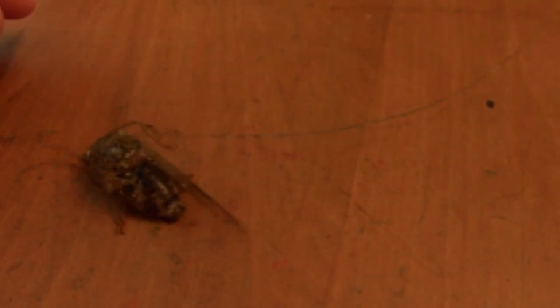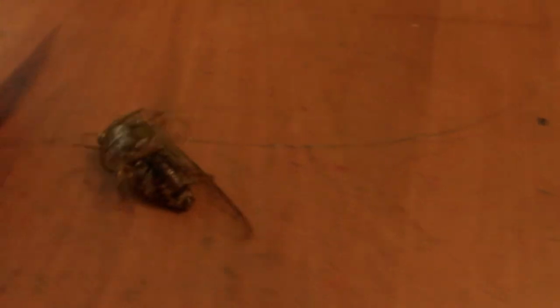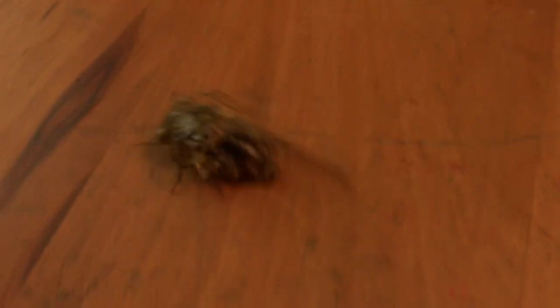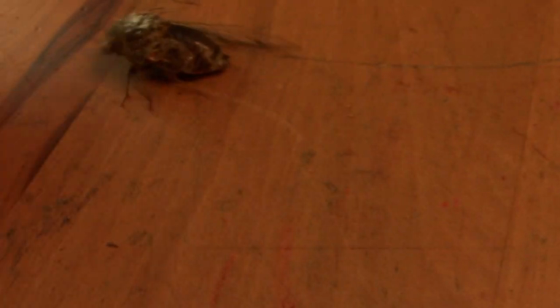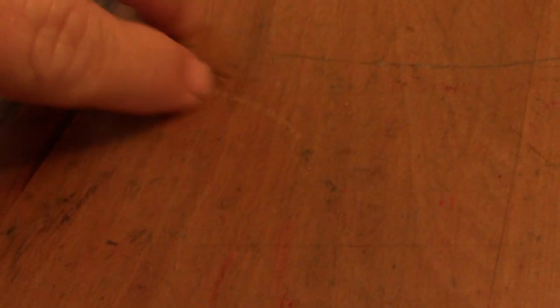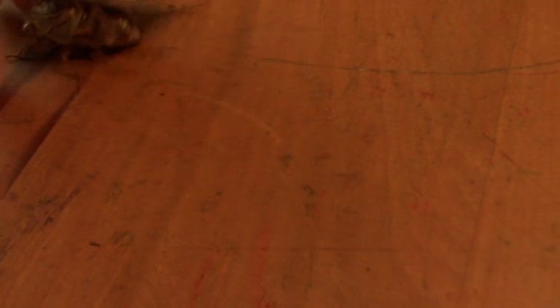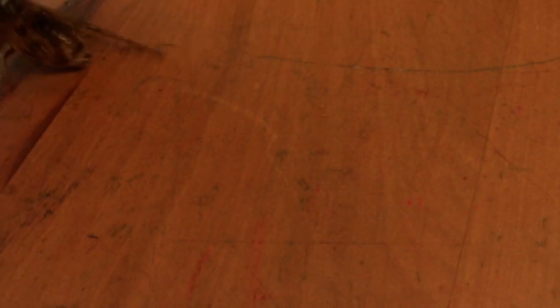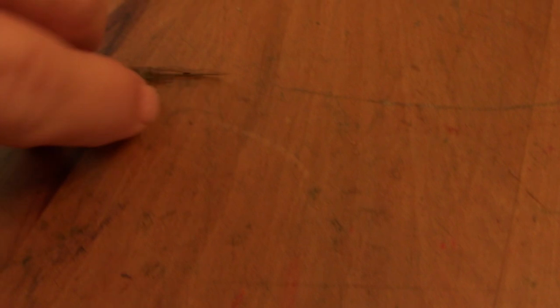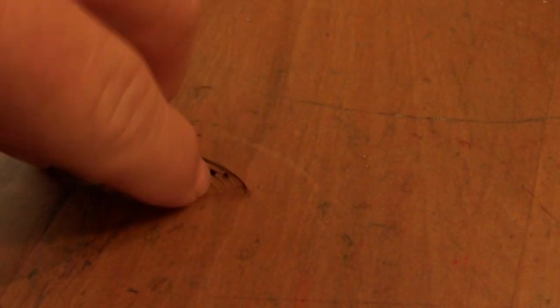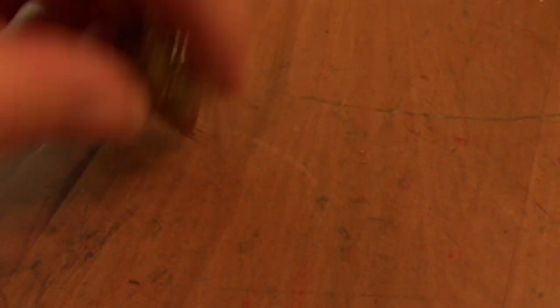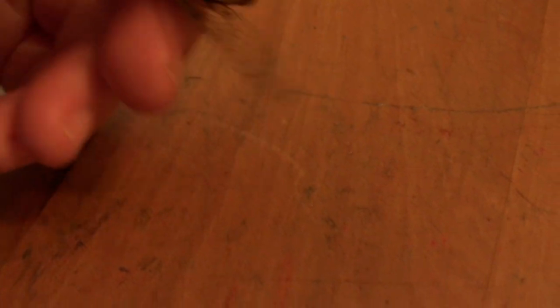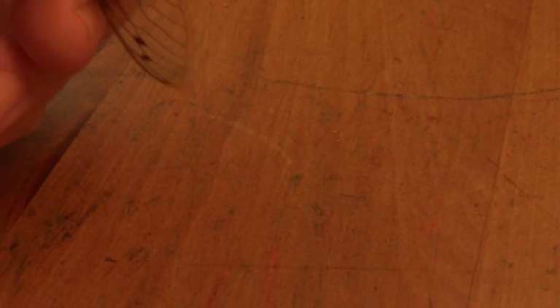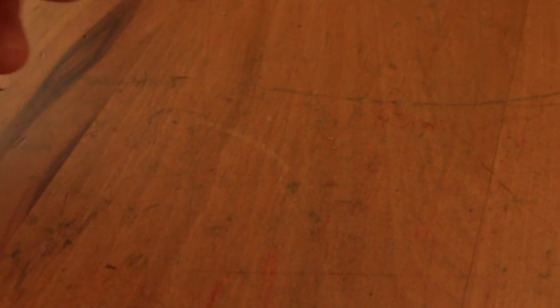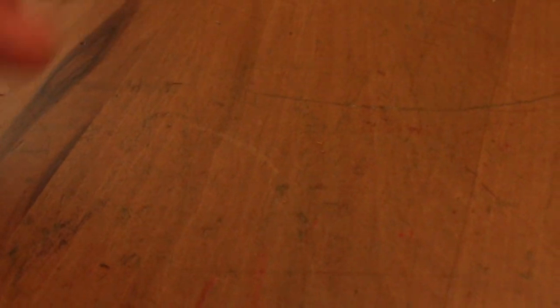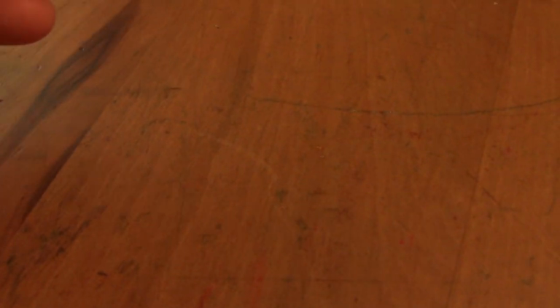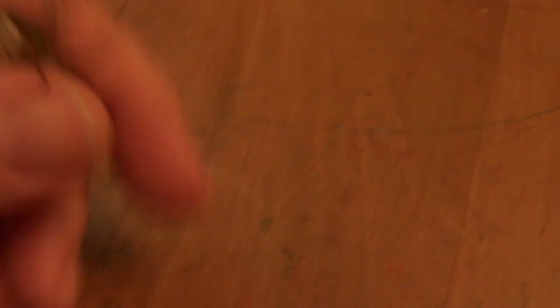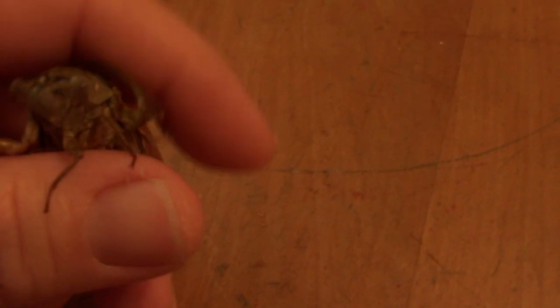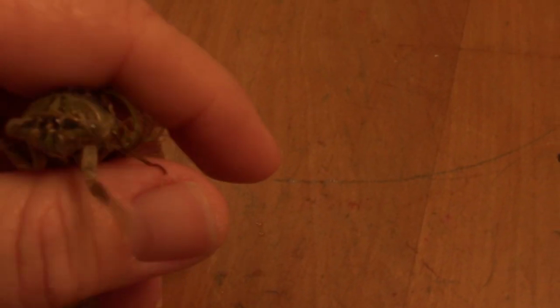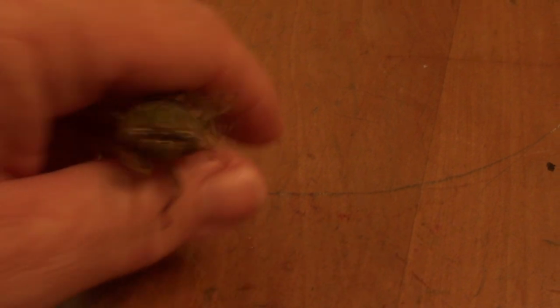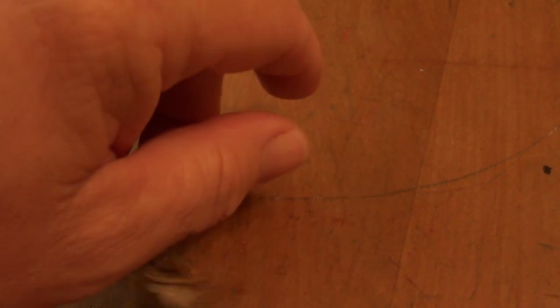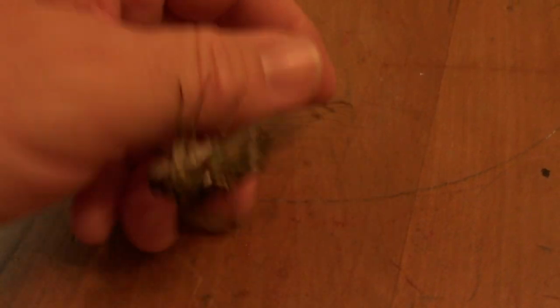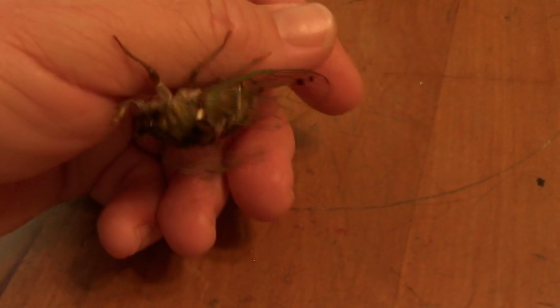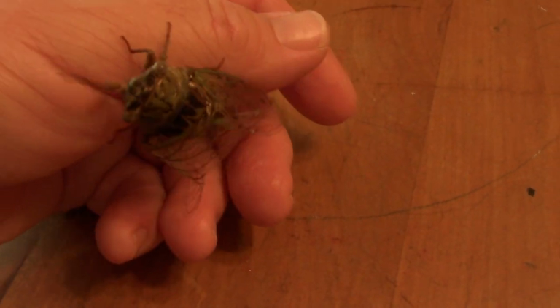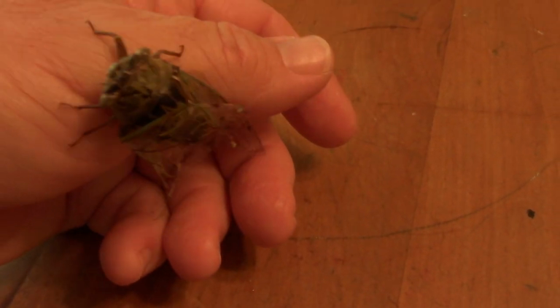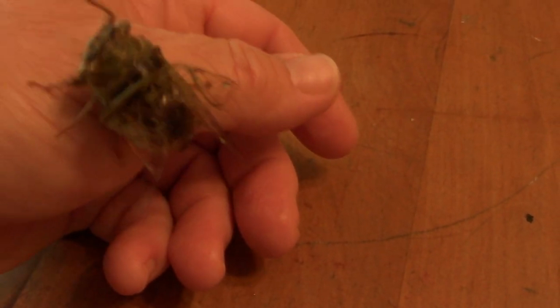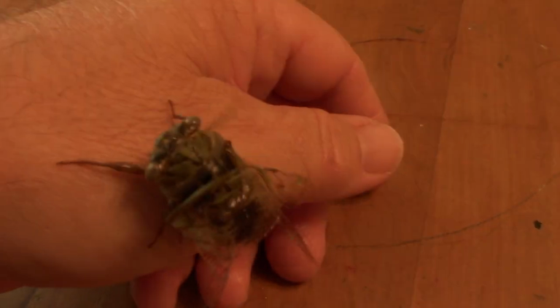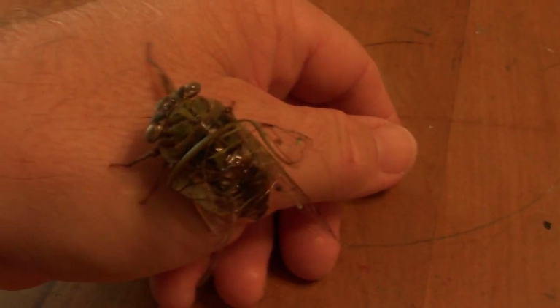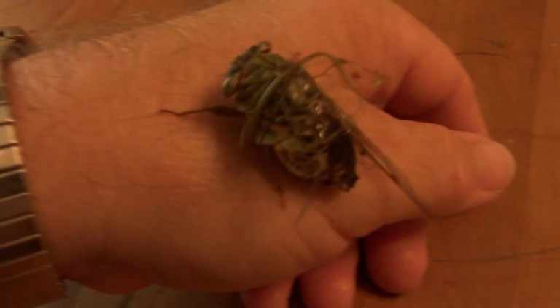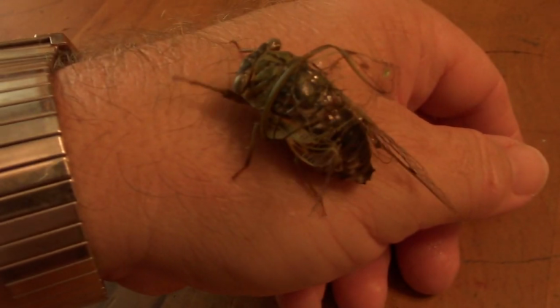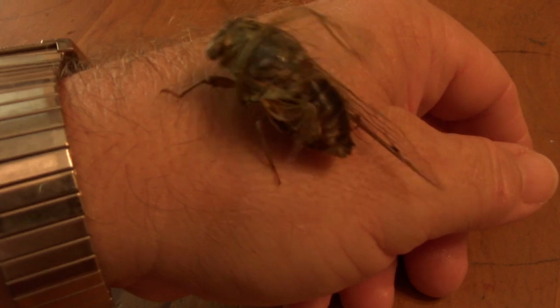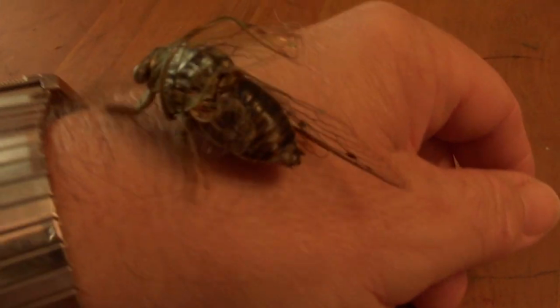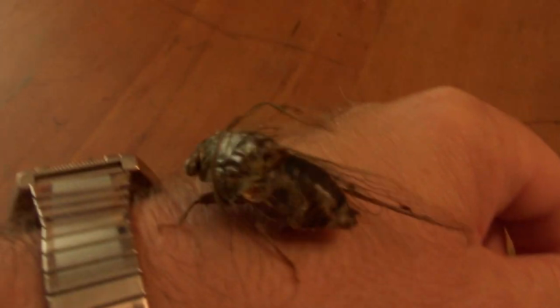Otherwise it seems pretty healthy, beginning to be able to make its sound. Not too loud yet. But just a quick video on a defective cicada. Thank you for watching.